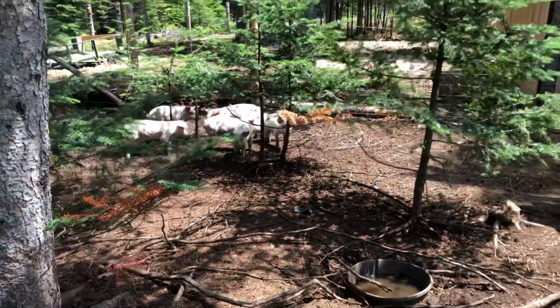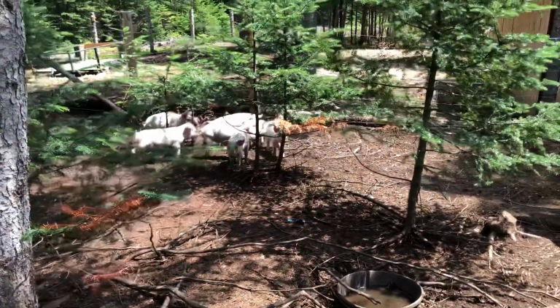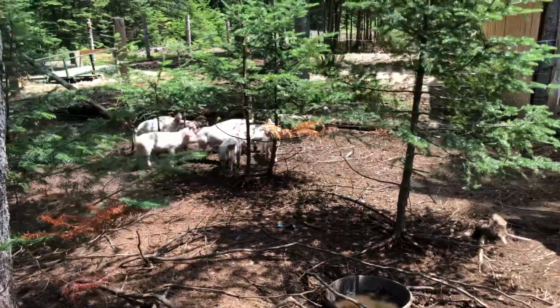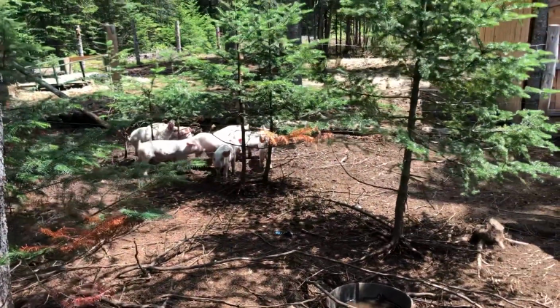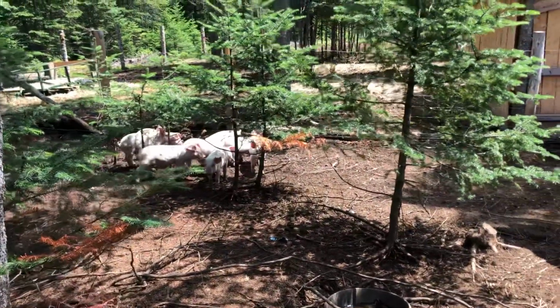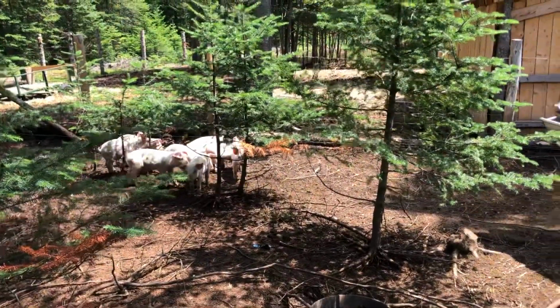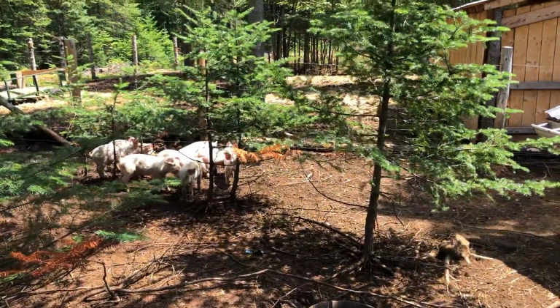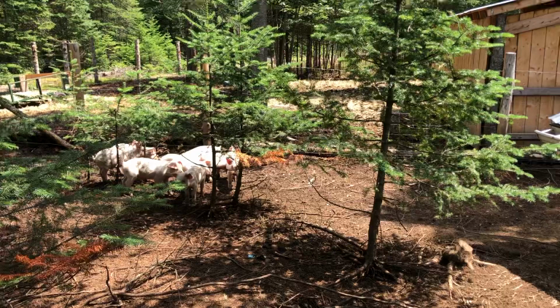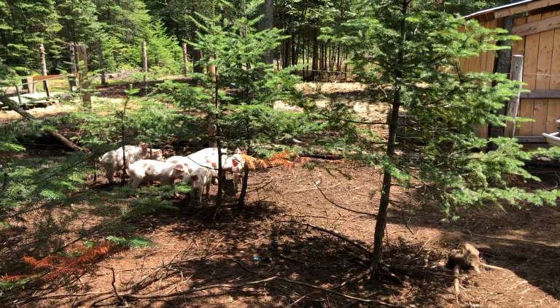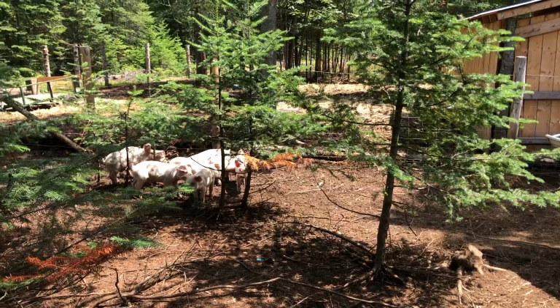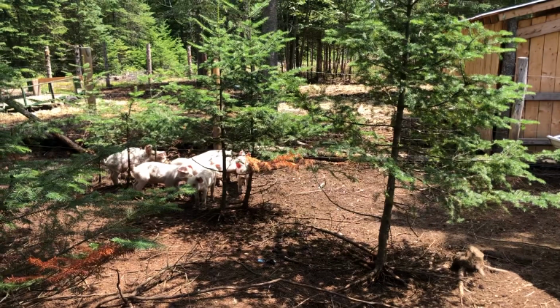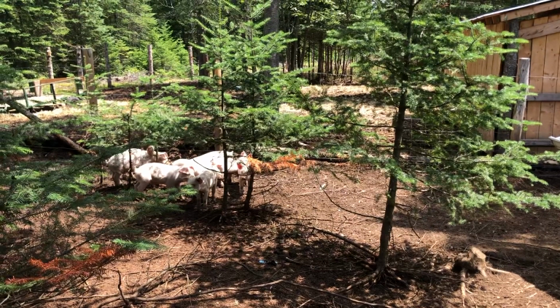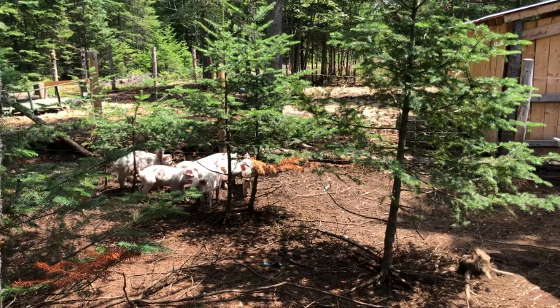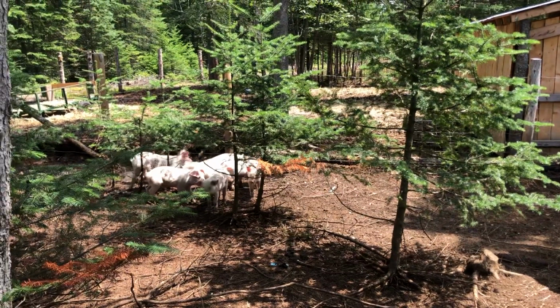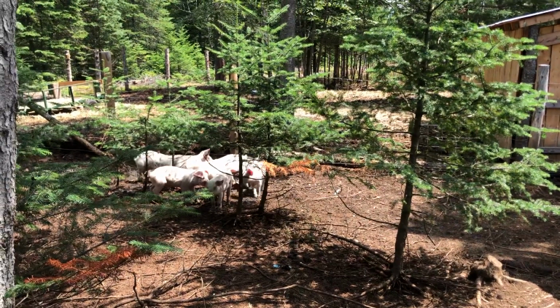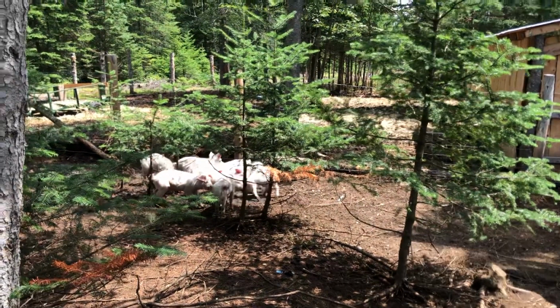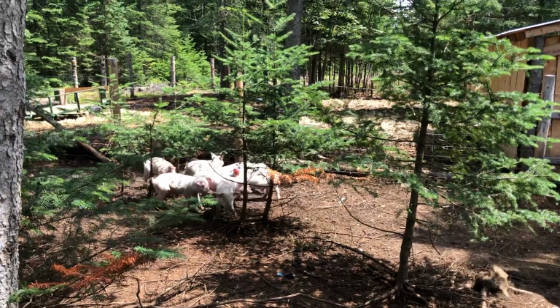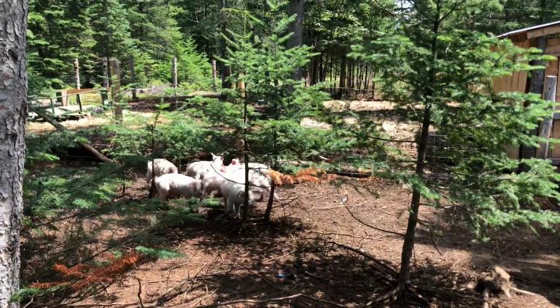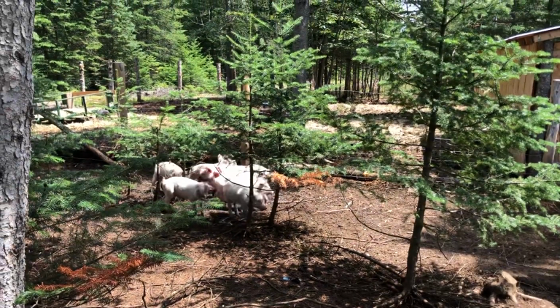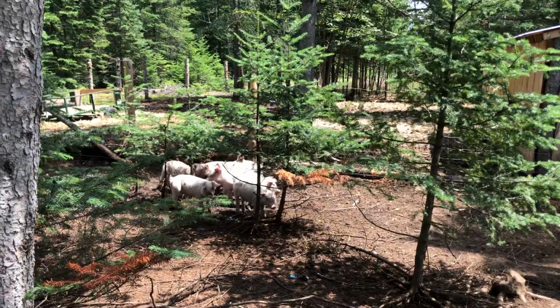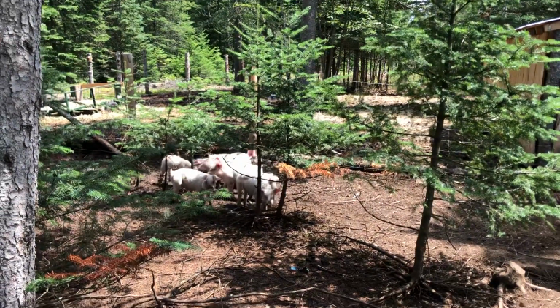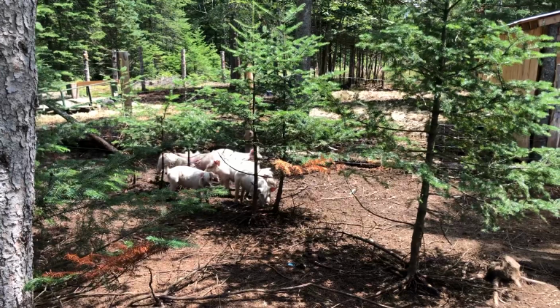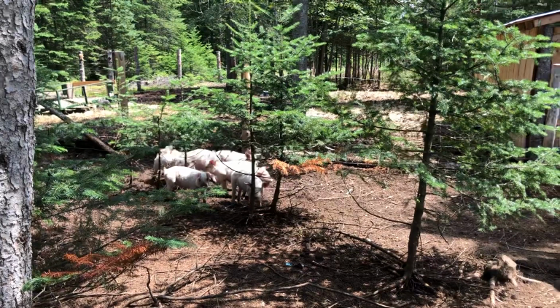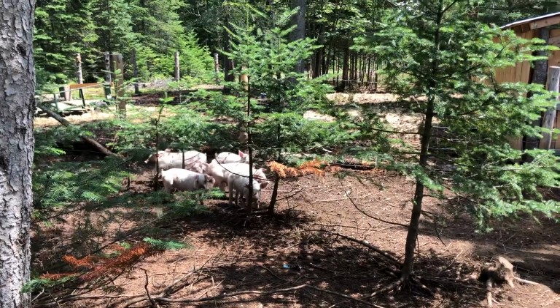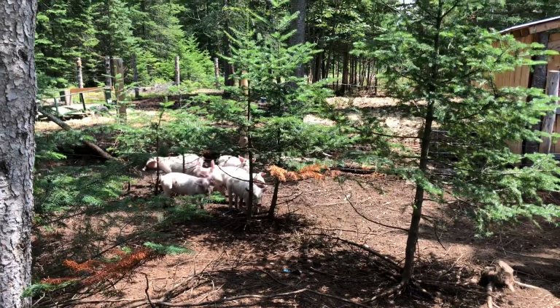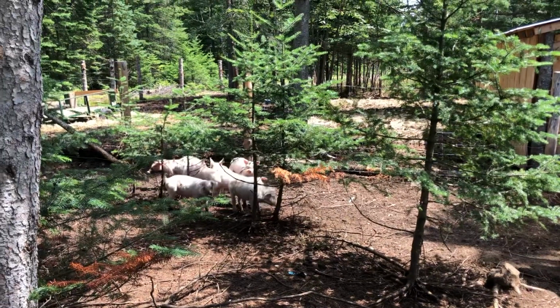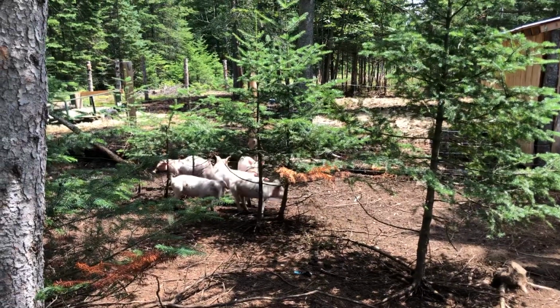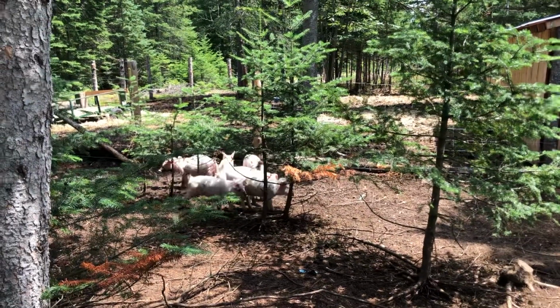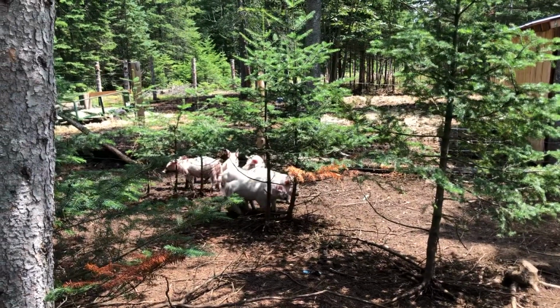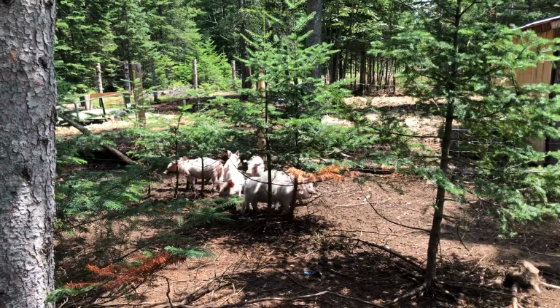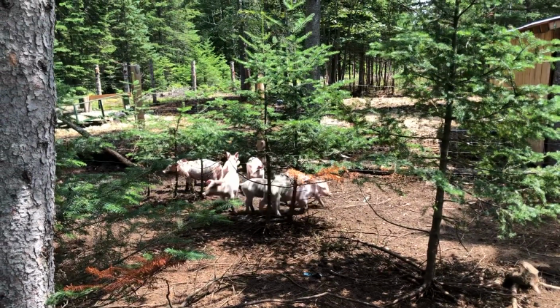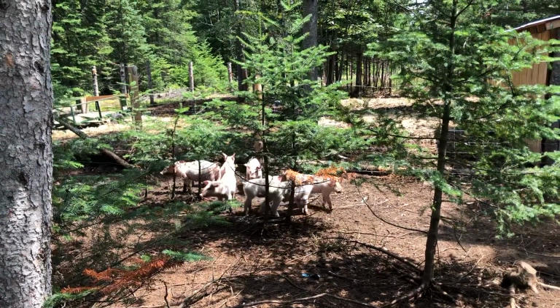Something's got to be done about this fencing. Well, that's kind of our fun here on the homestead. We'll be talking to you guys soon — you might see another escape pig video soon.